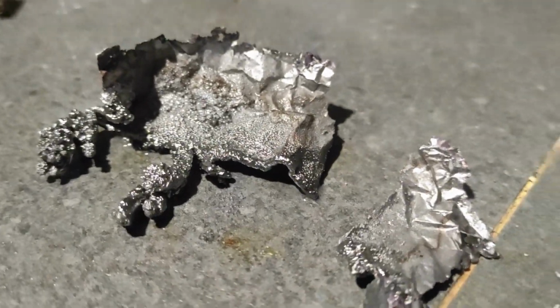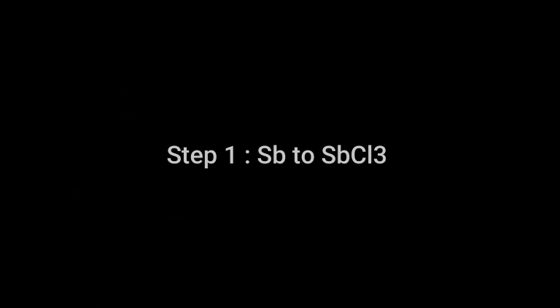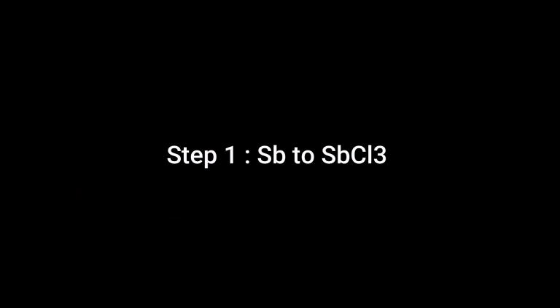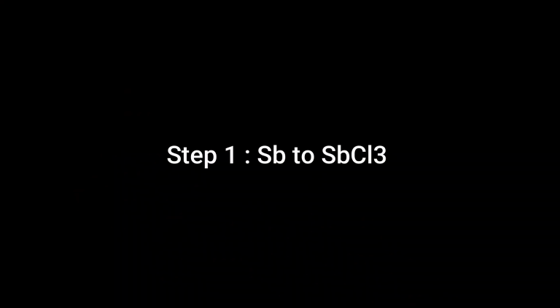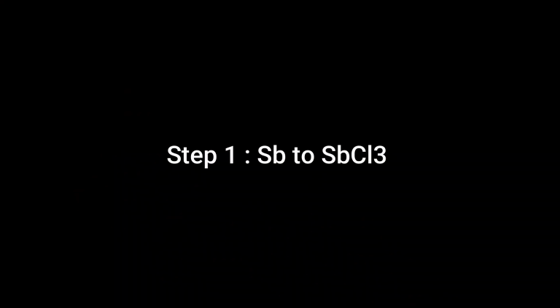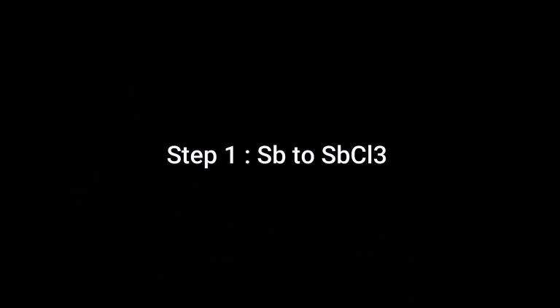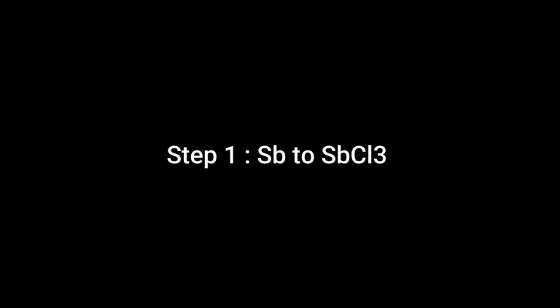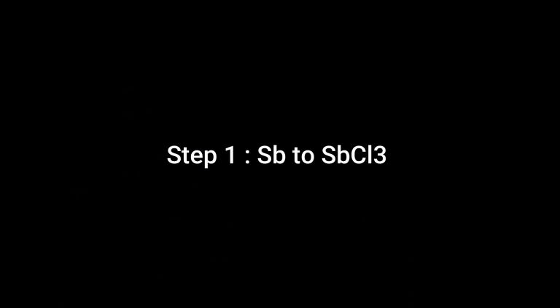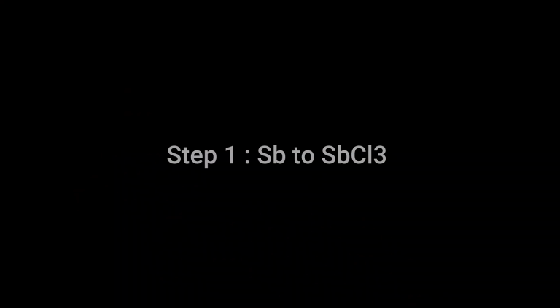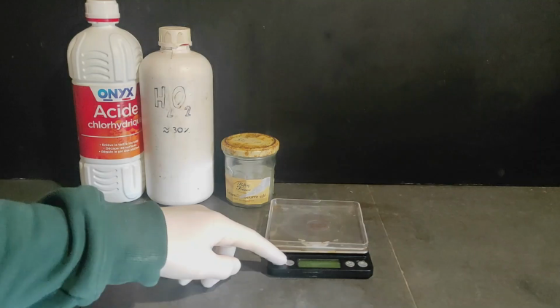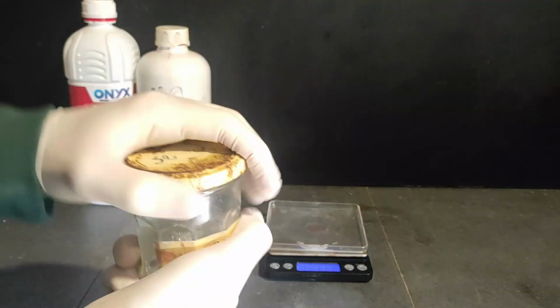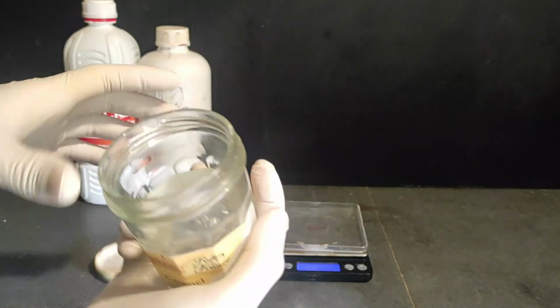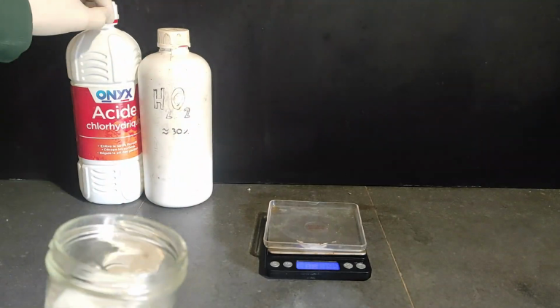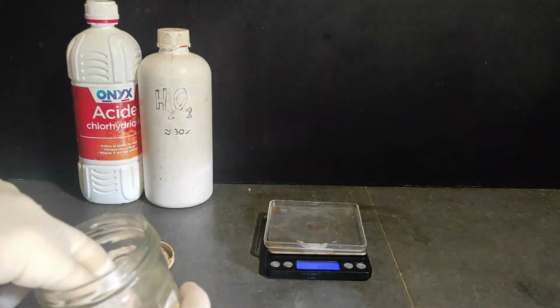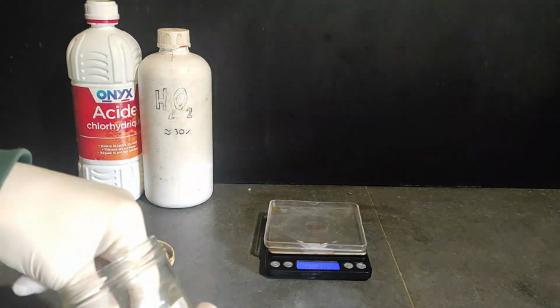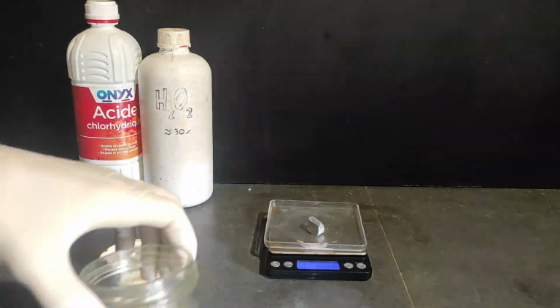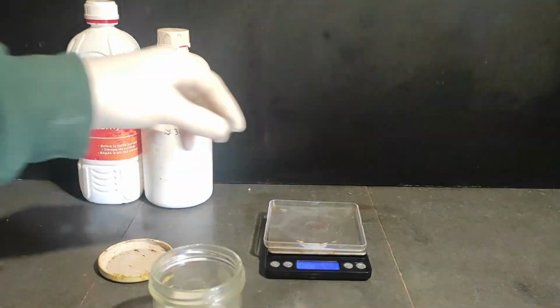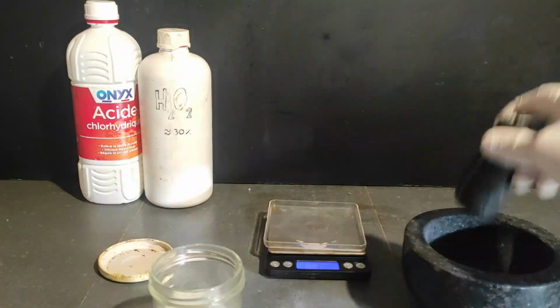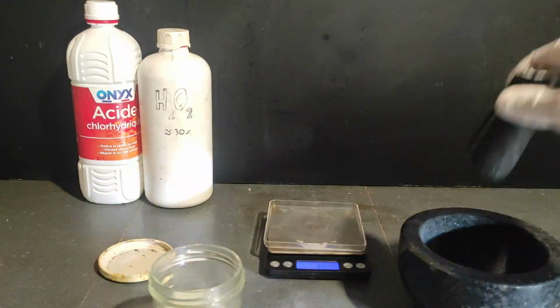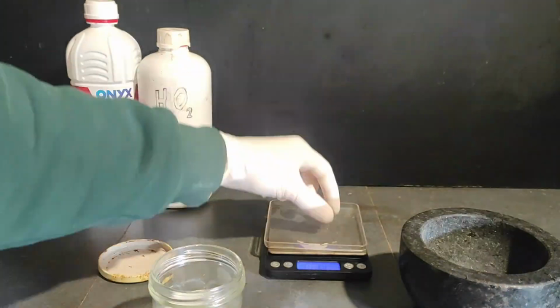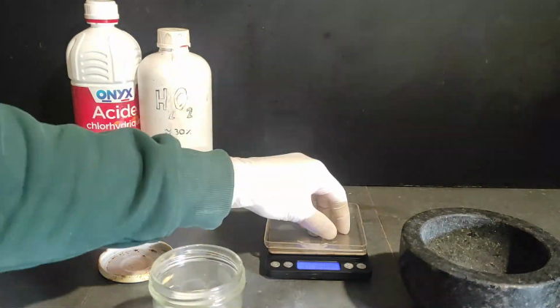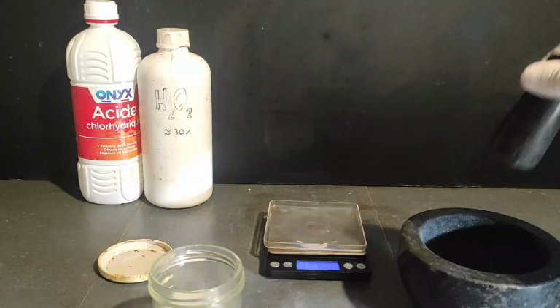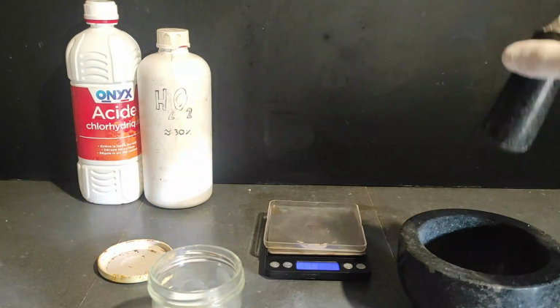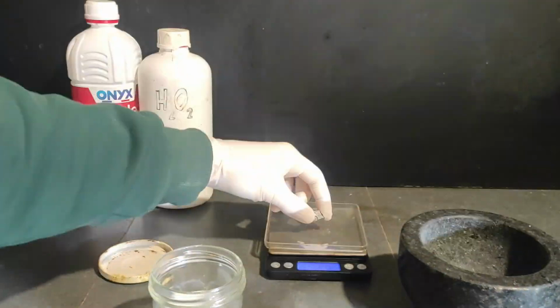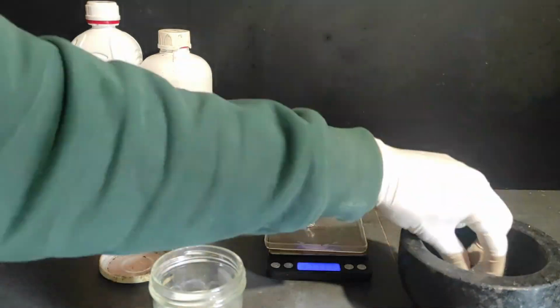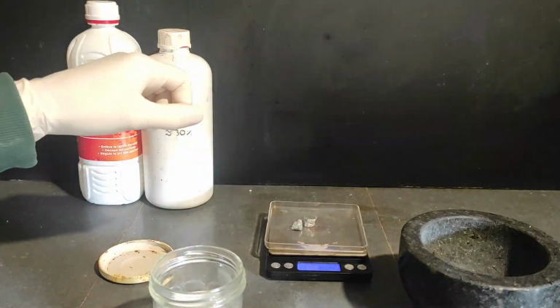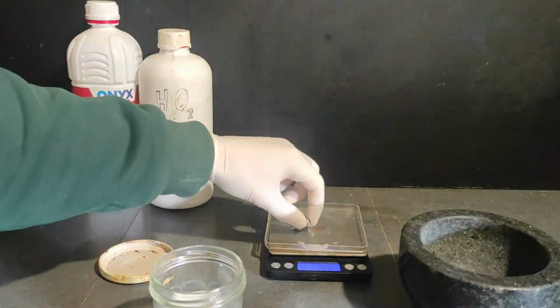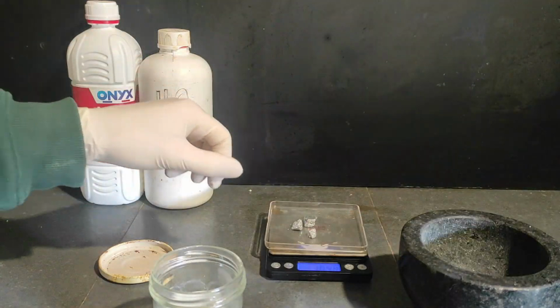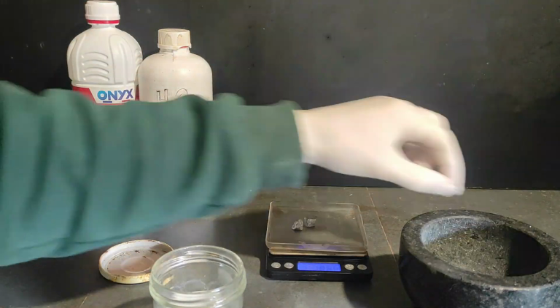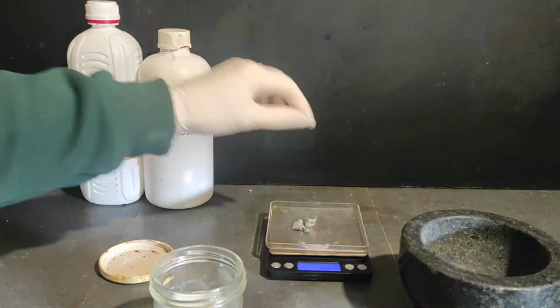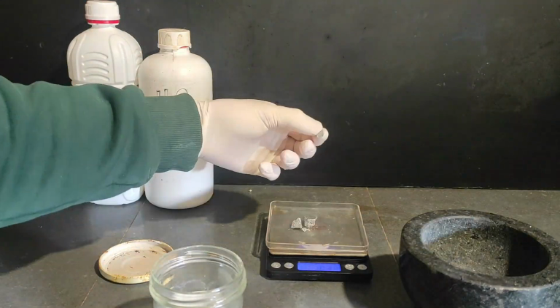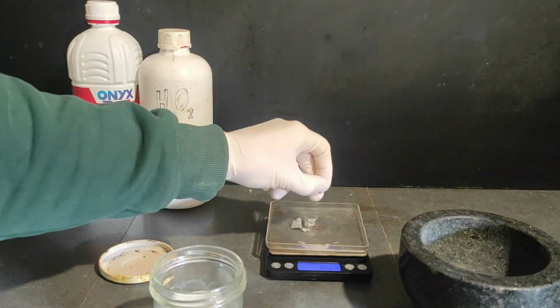To start, we're gonna make antimony trichloride from antimony. The ingredients we need are some antimony, some hydrochloric acid, and some hydrogen peroxide. I start by taking my antimony and measuring more or less 10g of it.